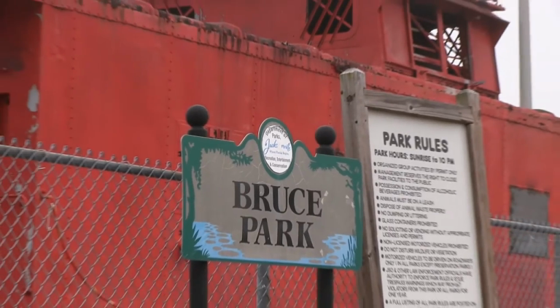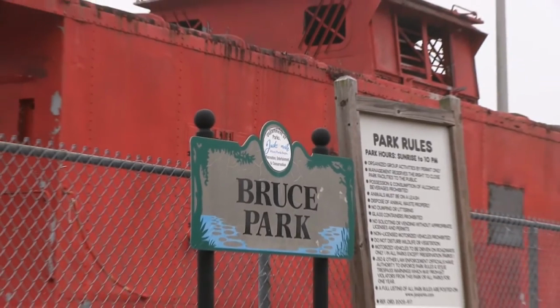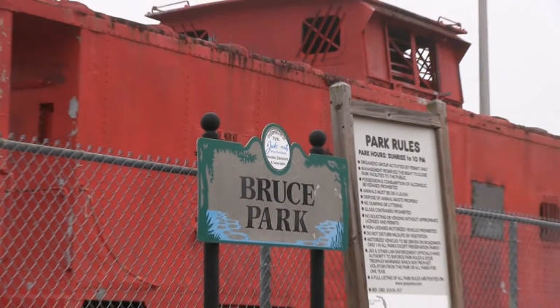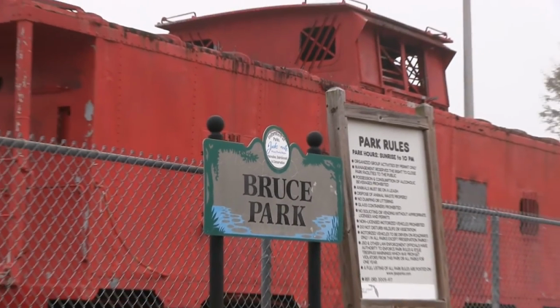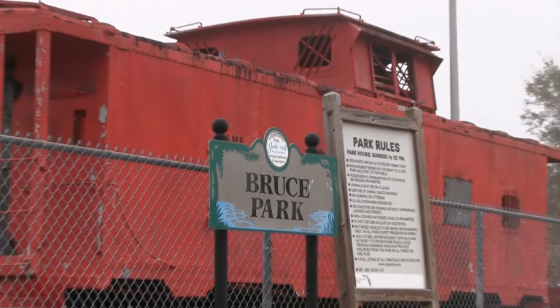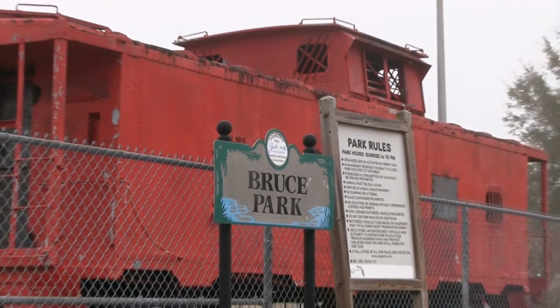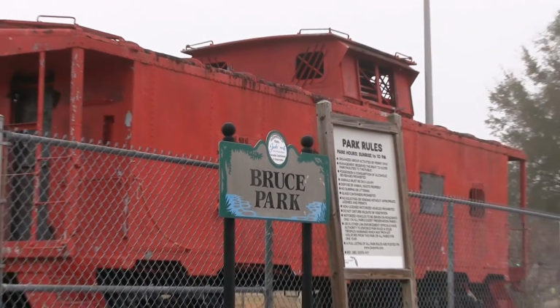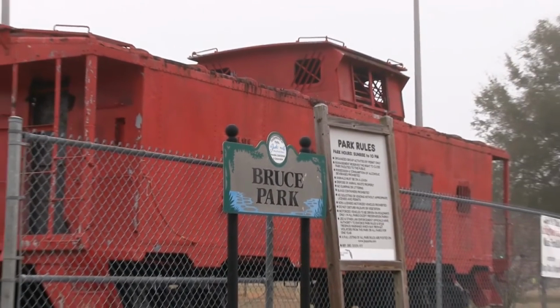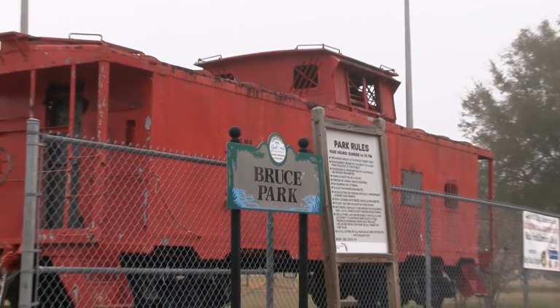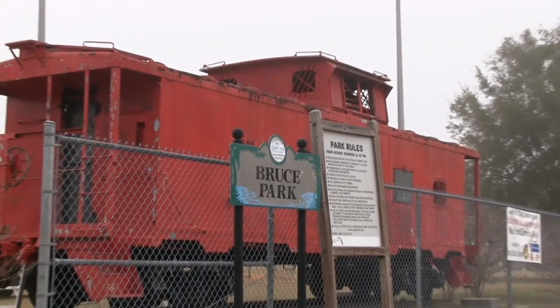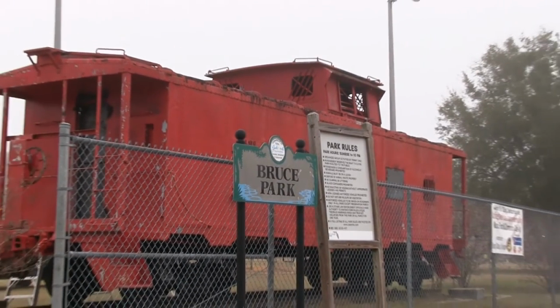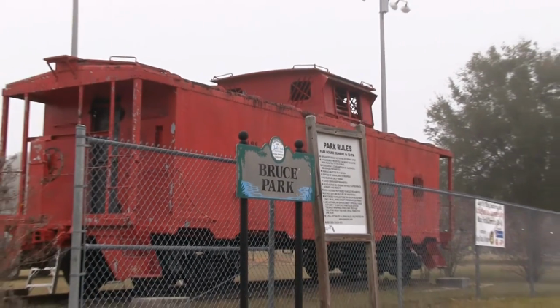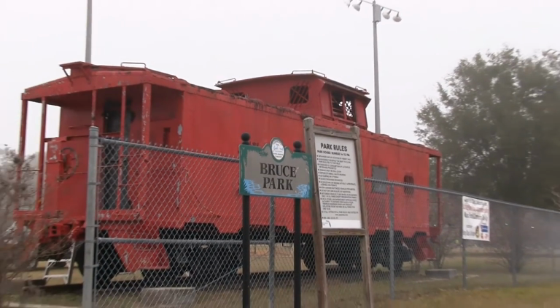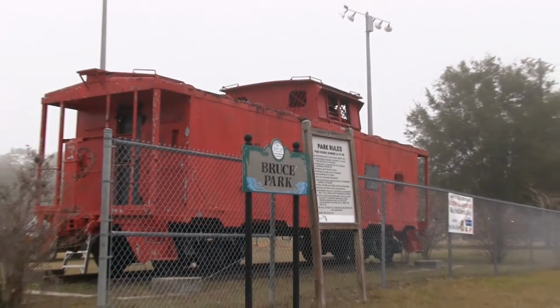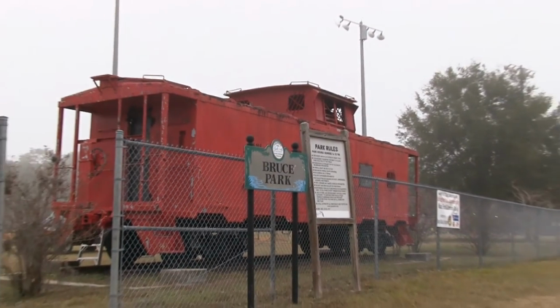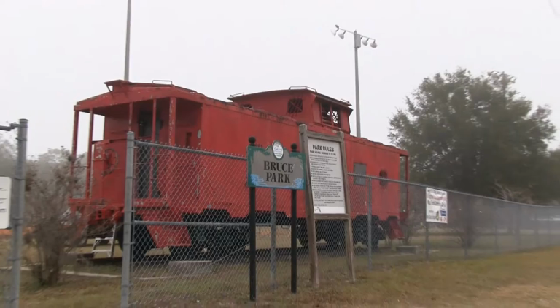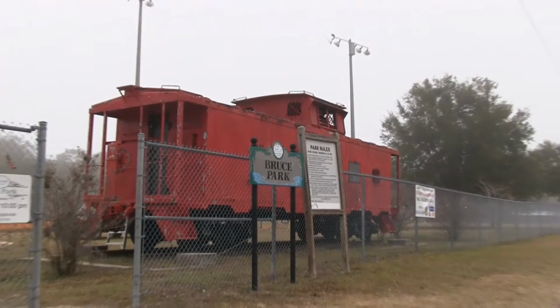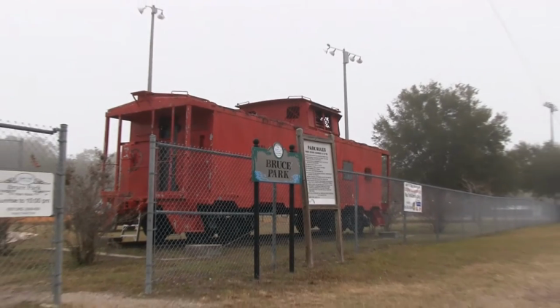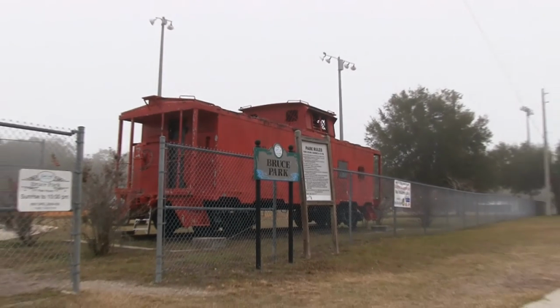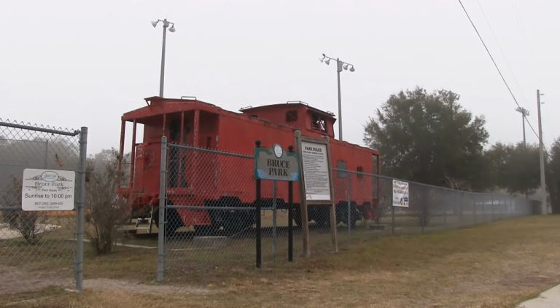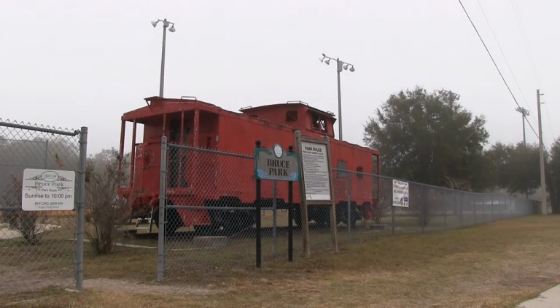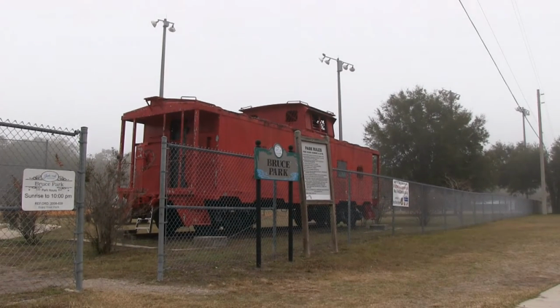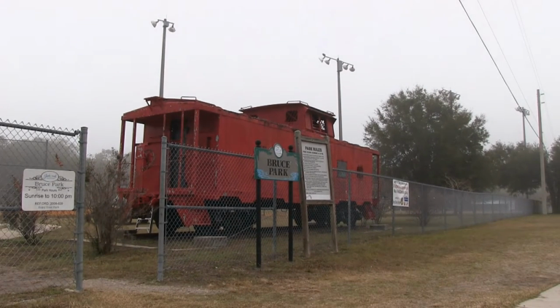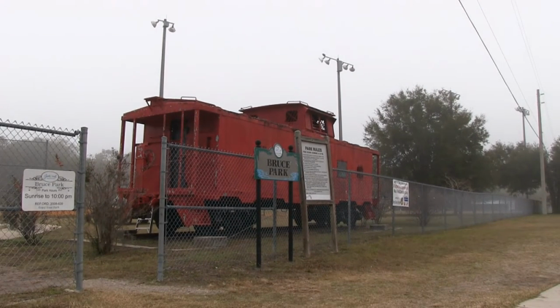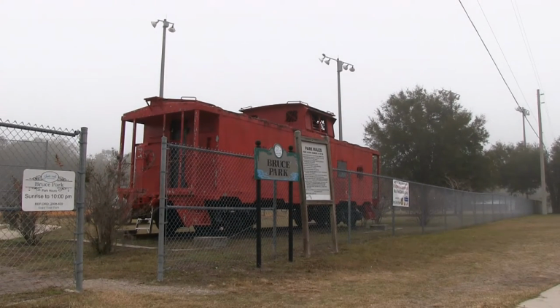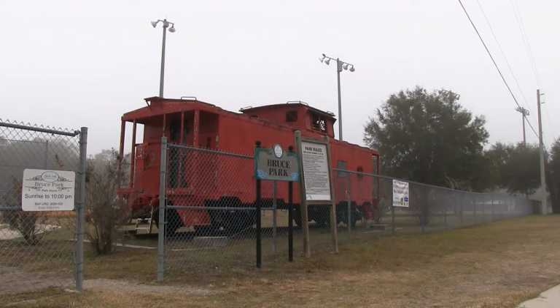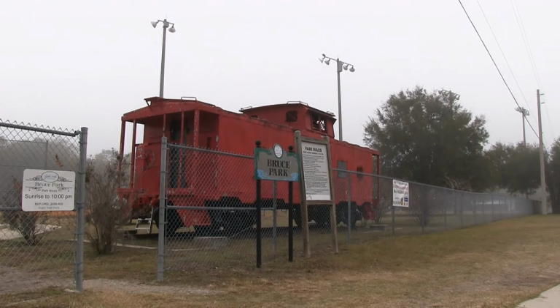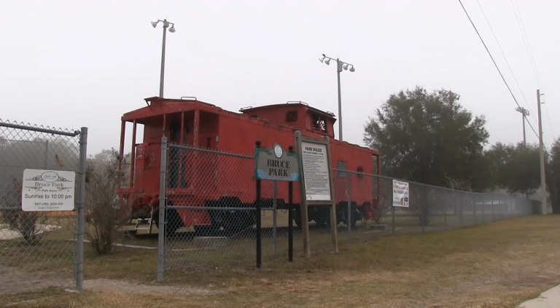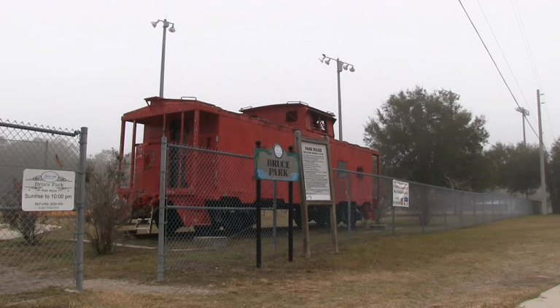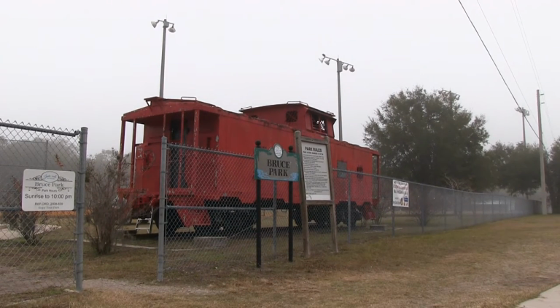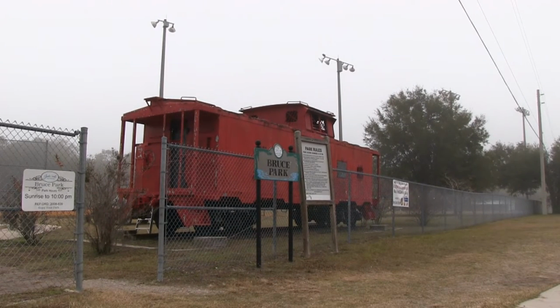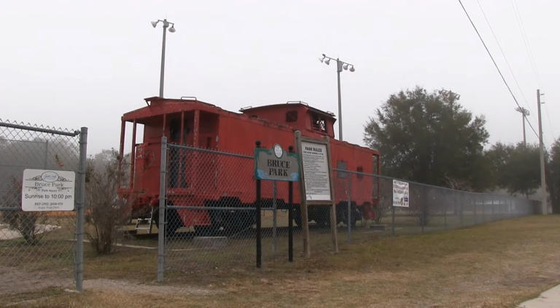Welcome to Bruce Park, which looks like most parks, except for one unique amenity: this red caboose. As you can see, this landmark was in need of some restoration.